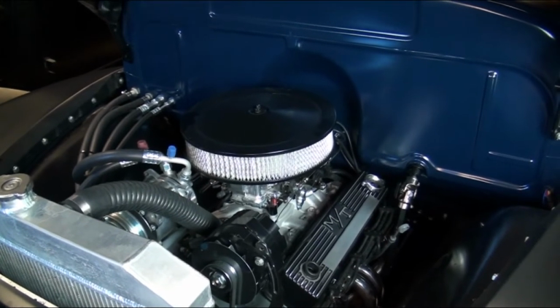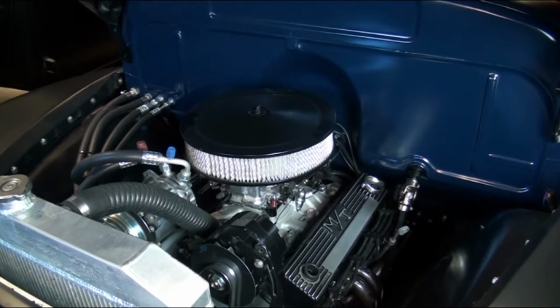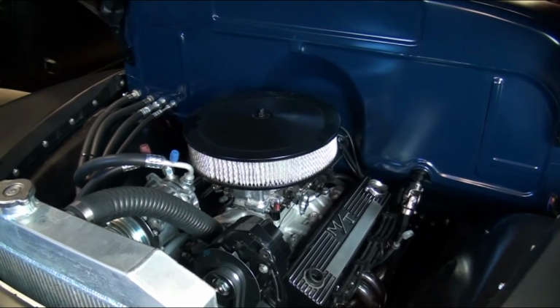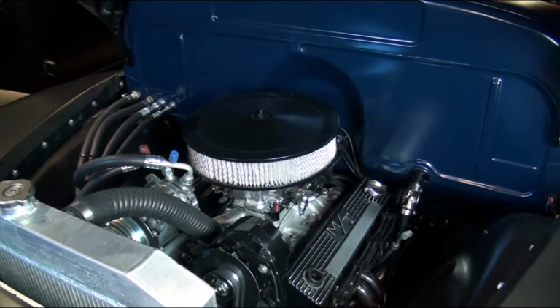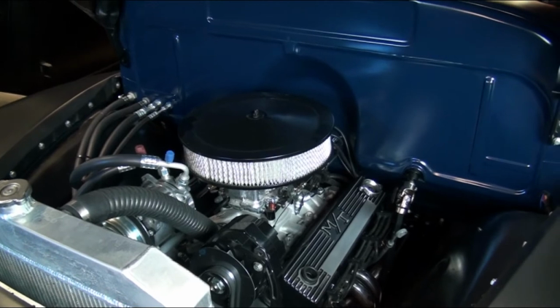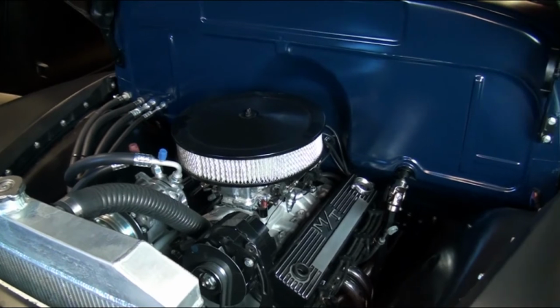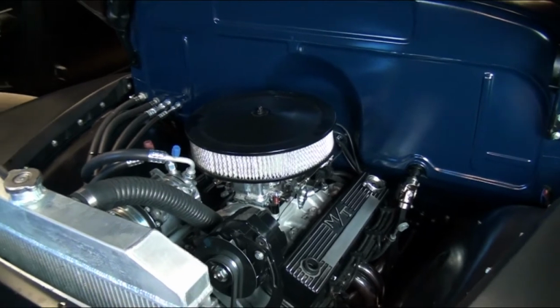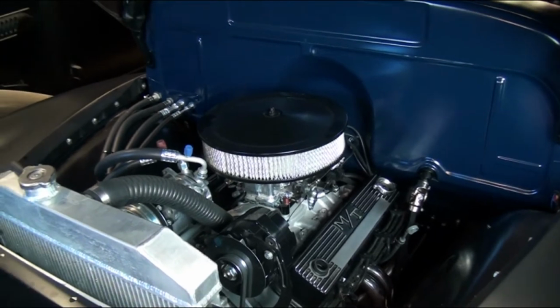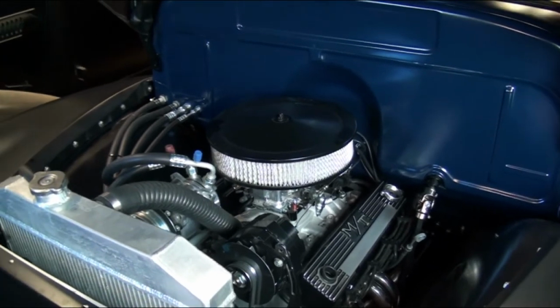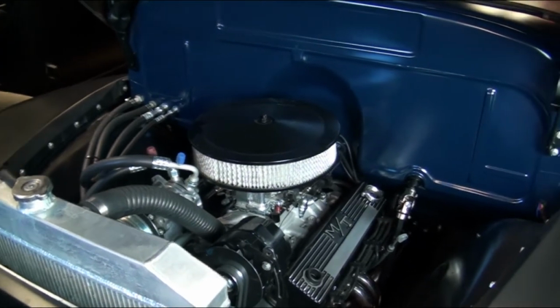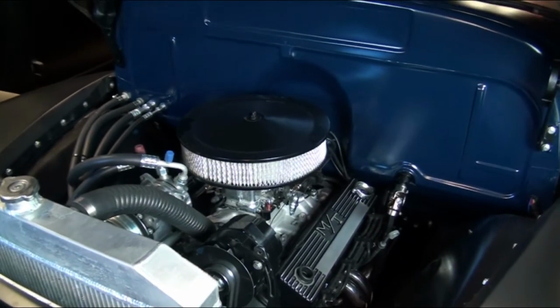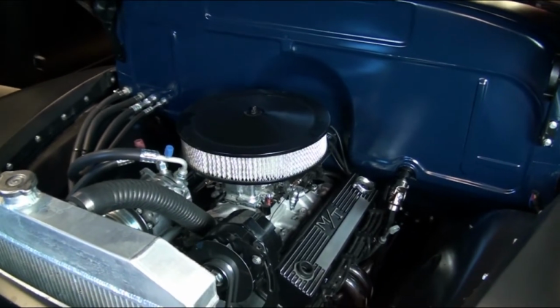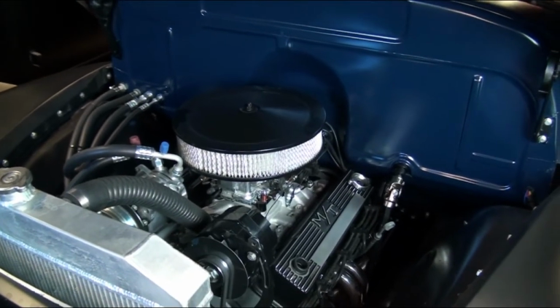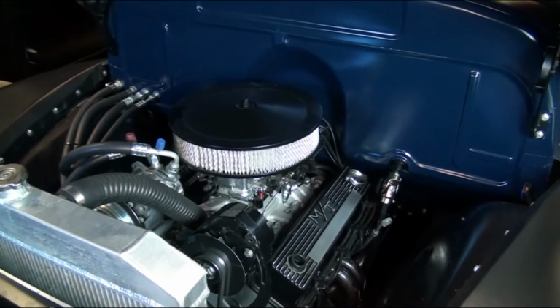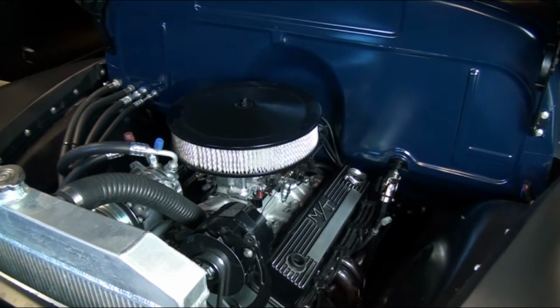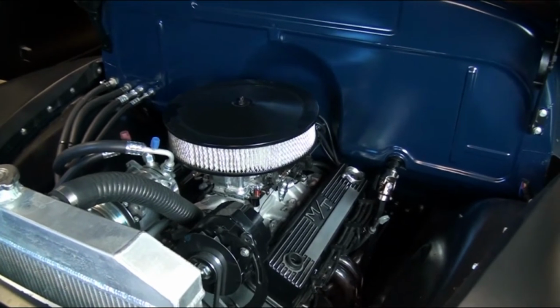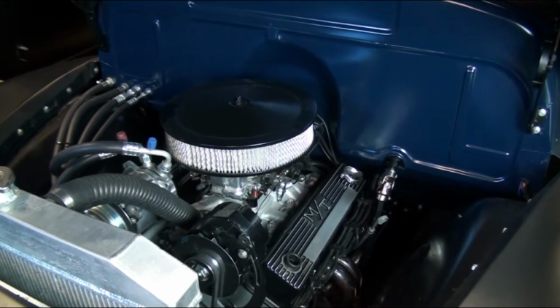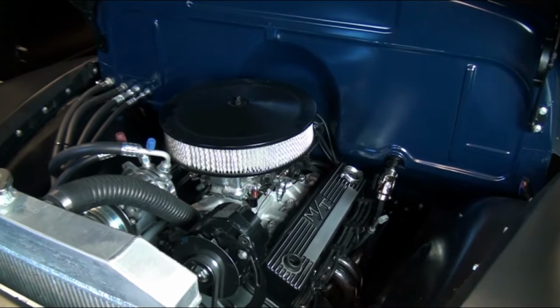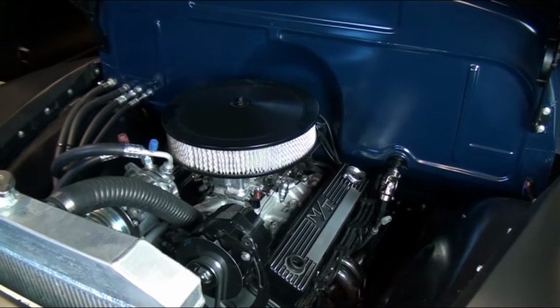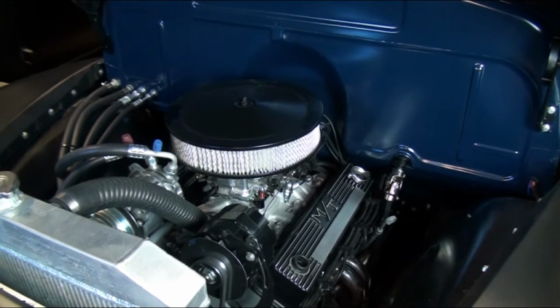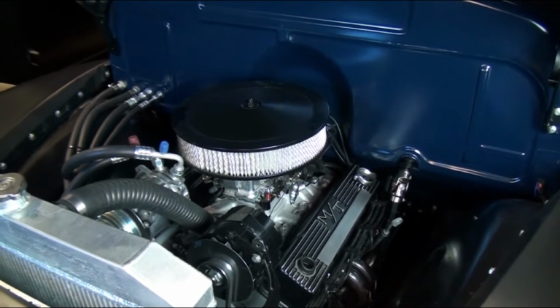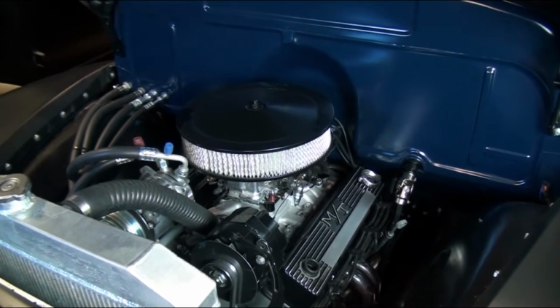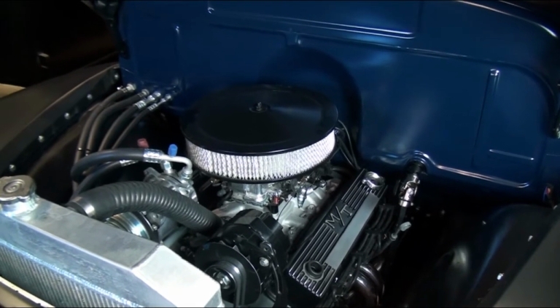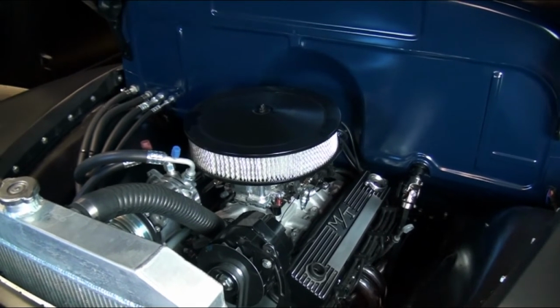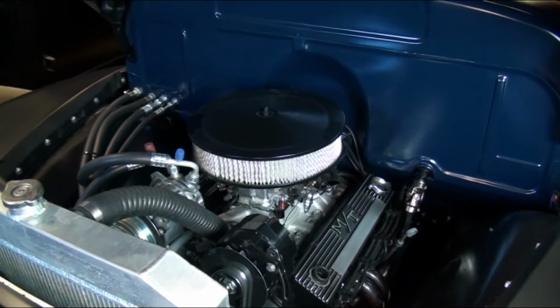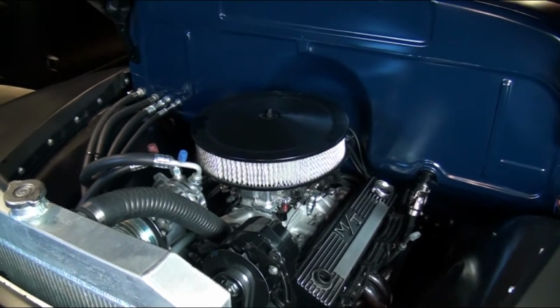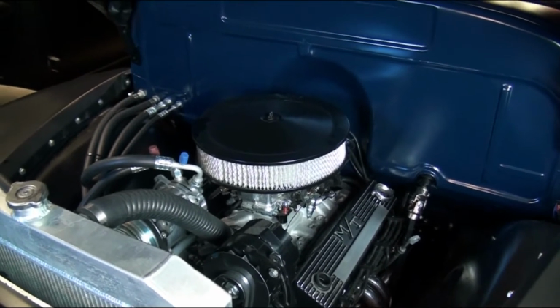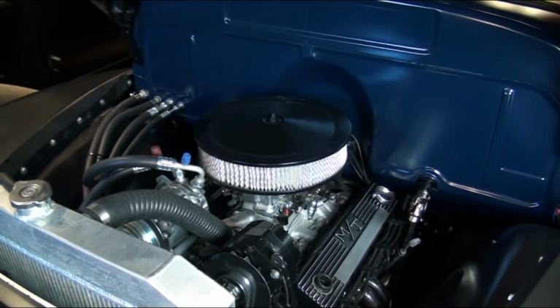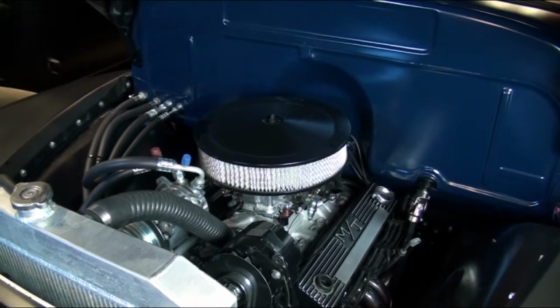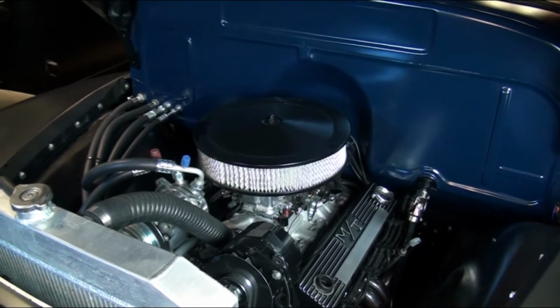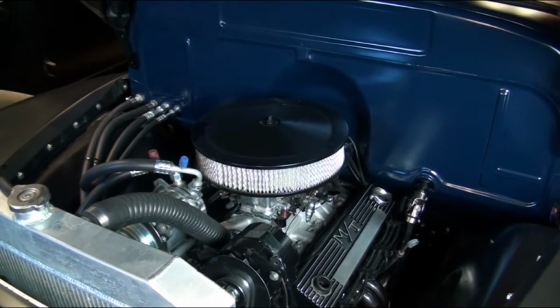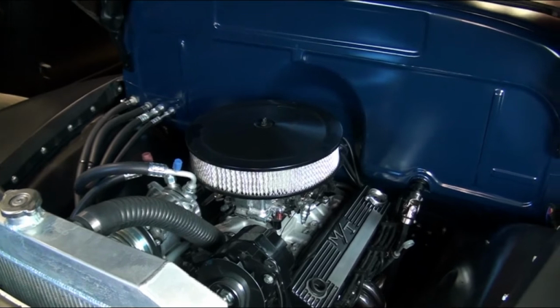We've had a number of questions about the engine compartment on our '53 Chevy pickup, so I thought I'd shoot another video just showing some of the specifics, hopefully answering some of those questions.